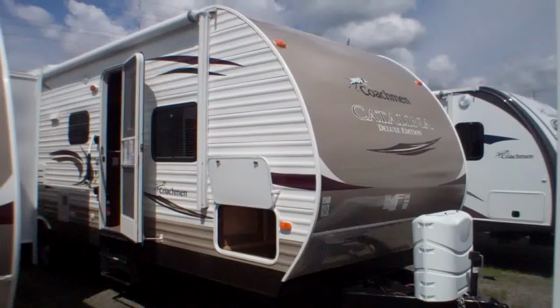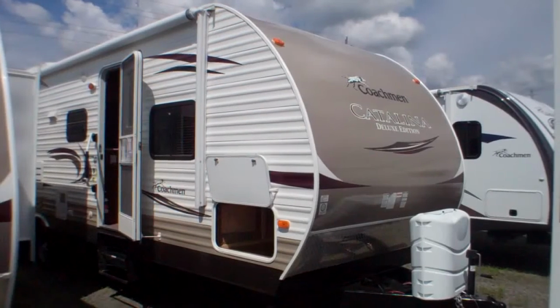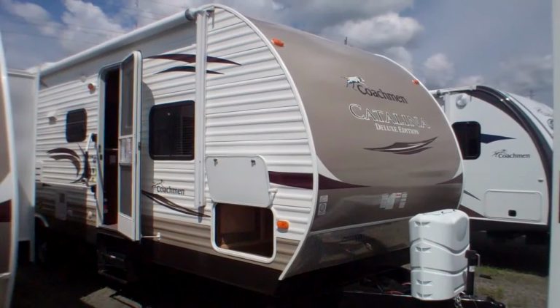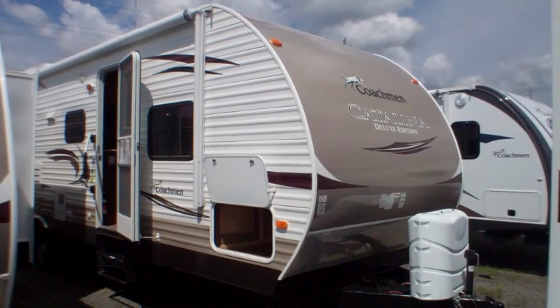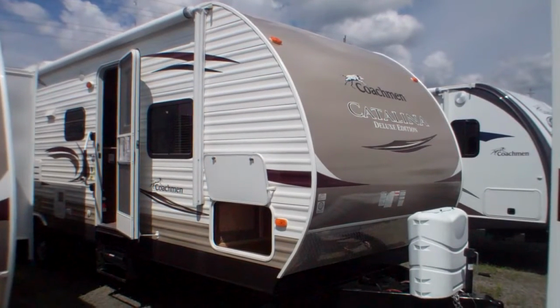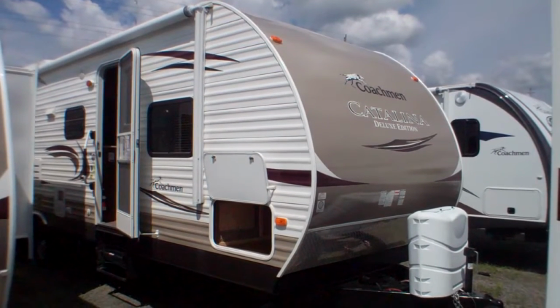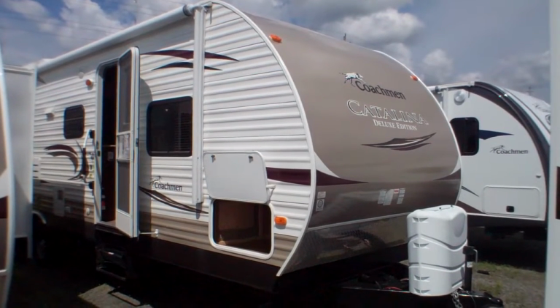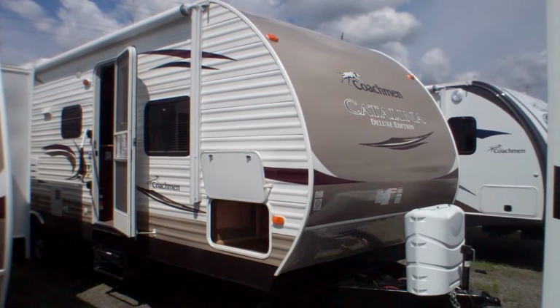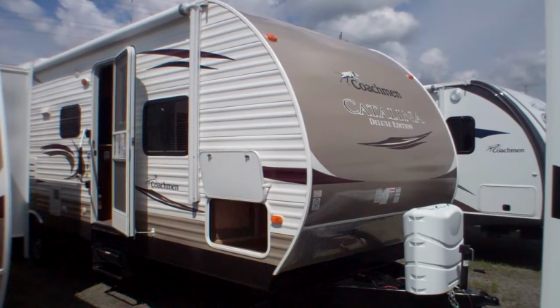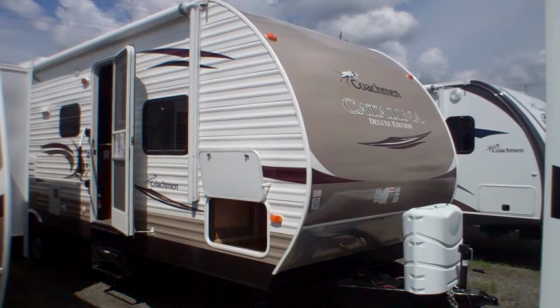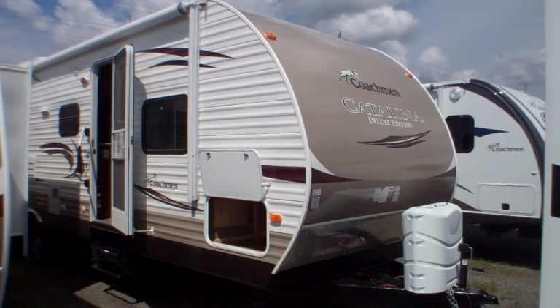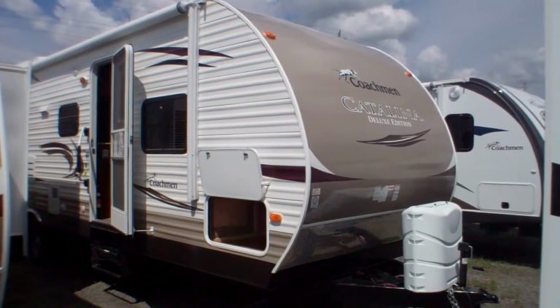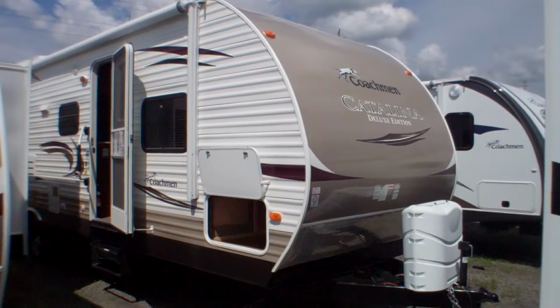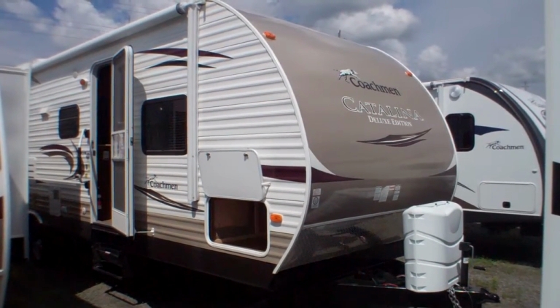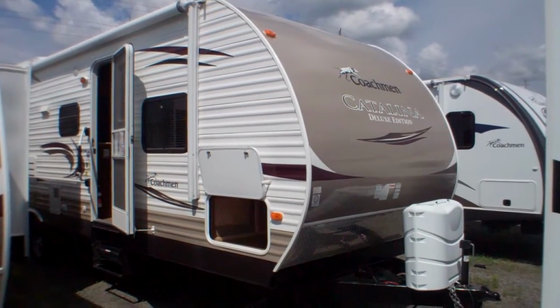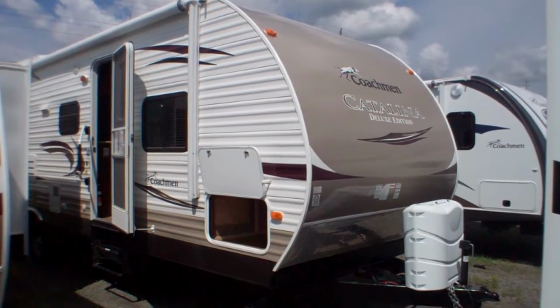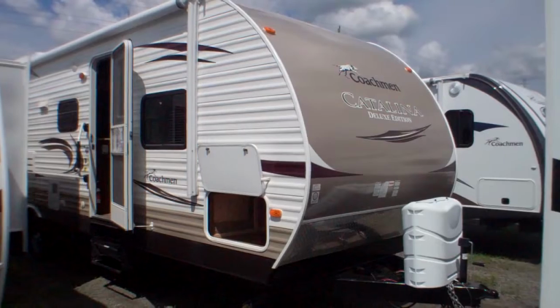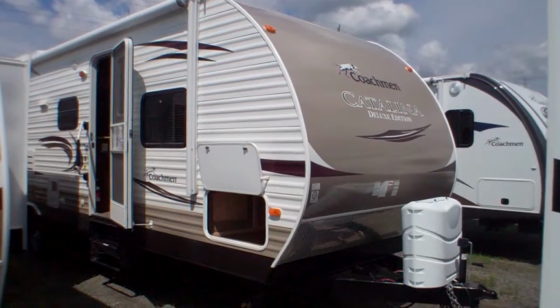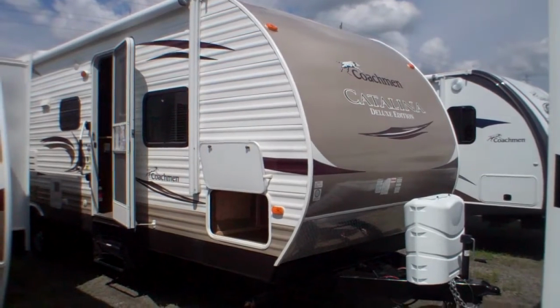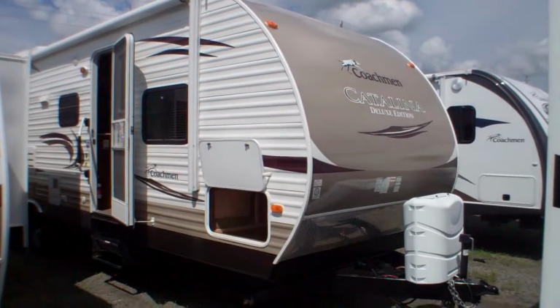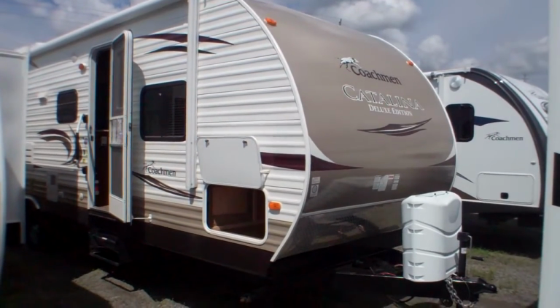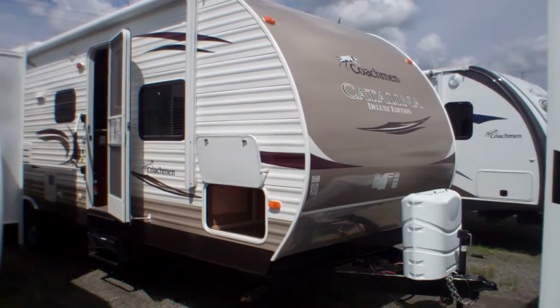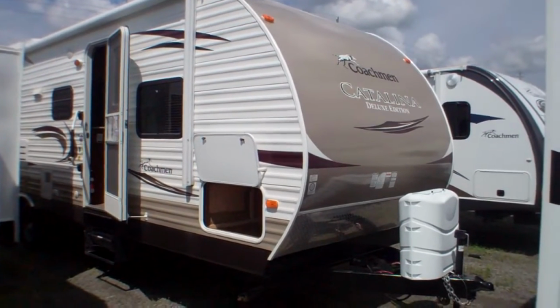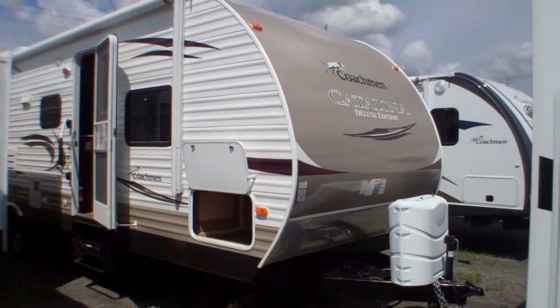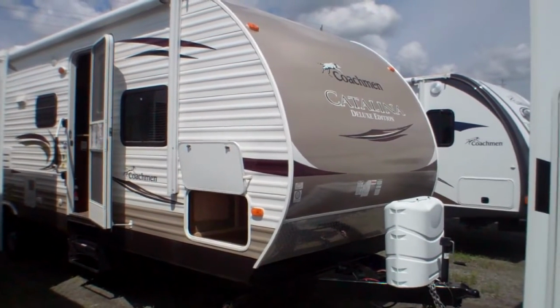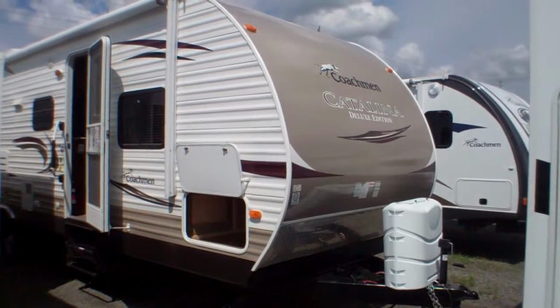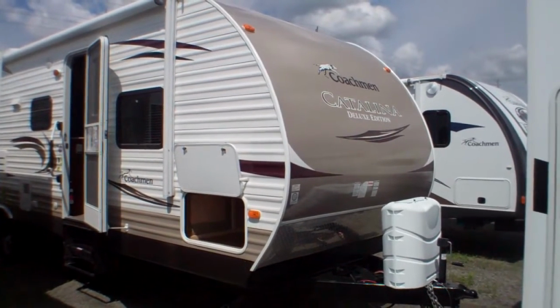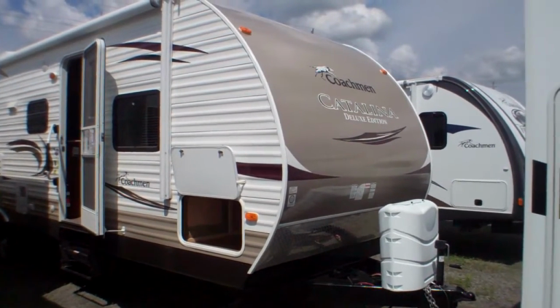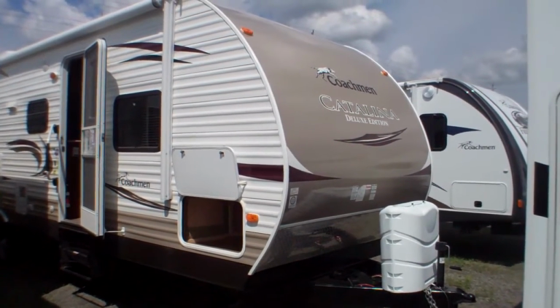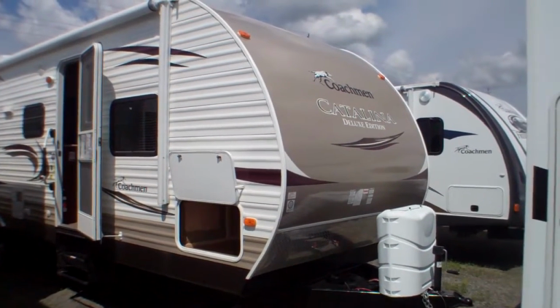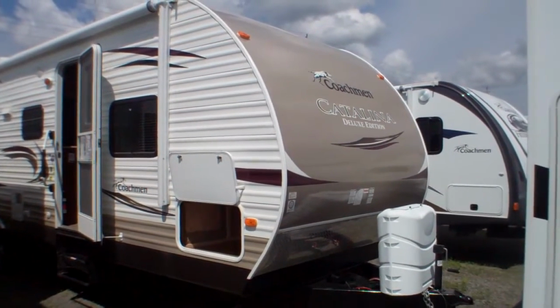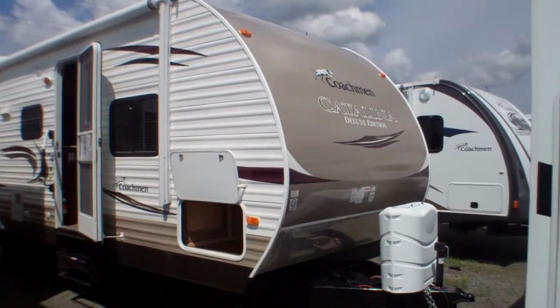Welcome to a first look at the 2012 Coachman Catalina 30 QBS model here at Primo Trail of Sales. We're going to take a quick exterior tour here first.